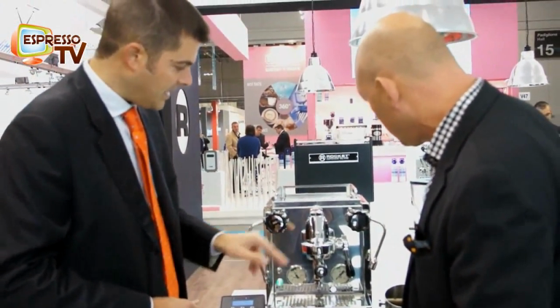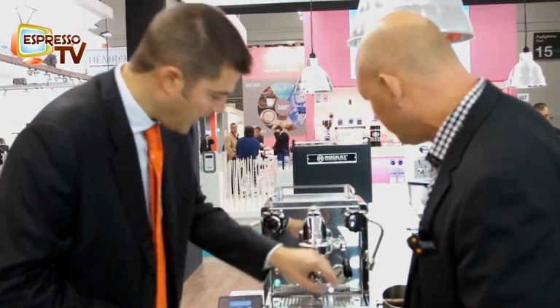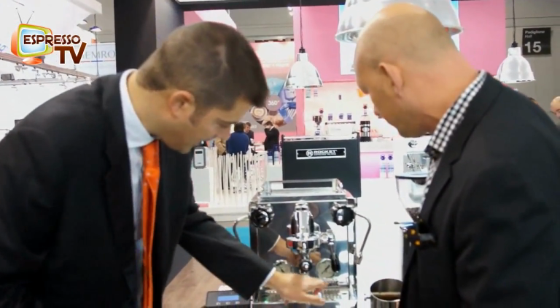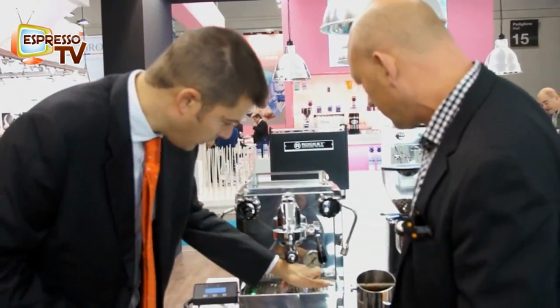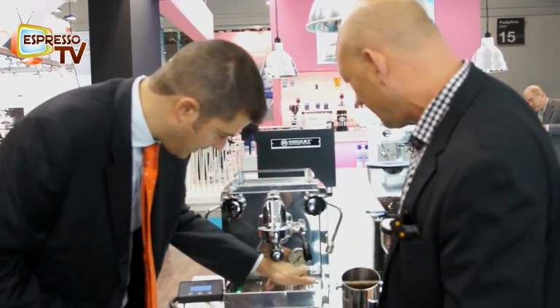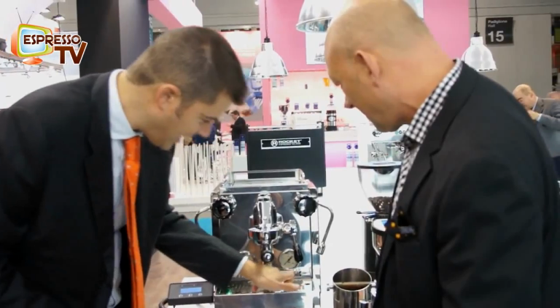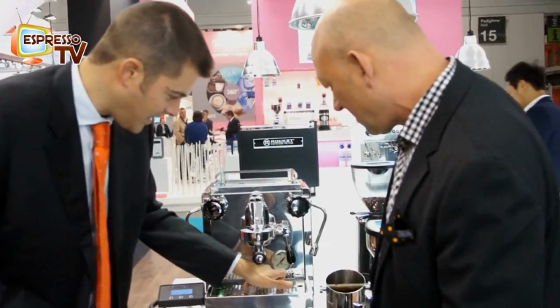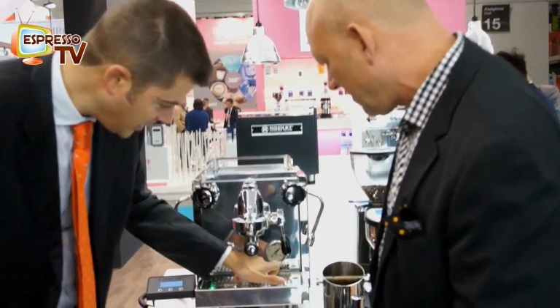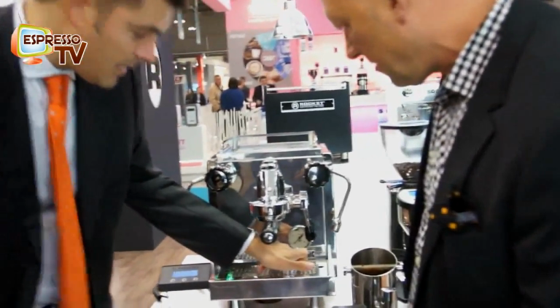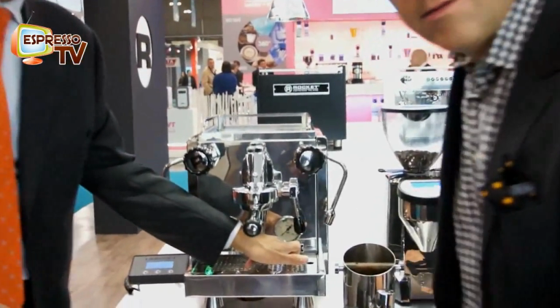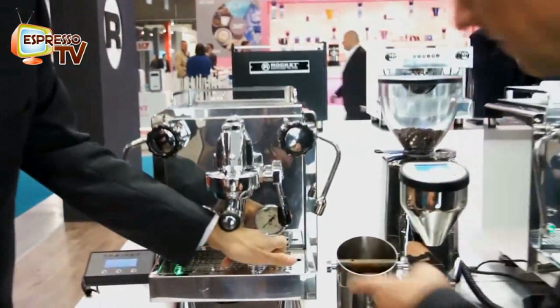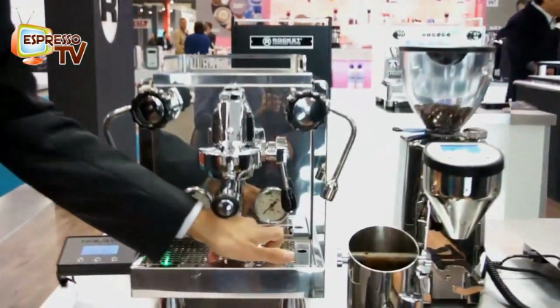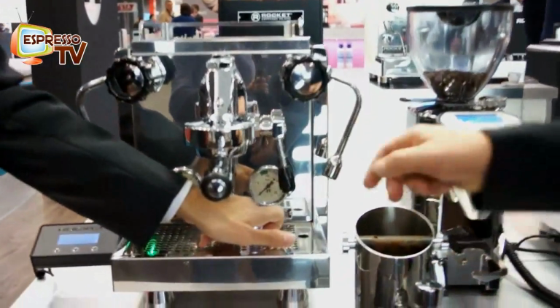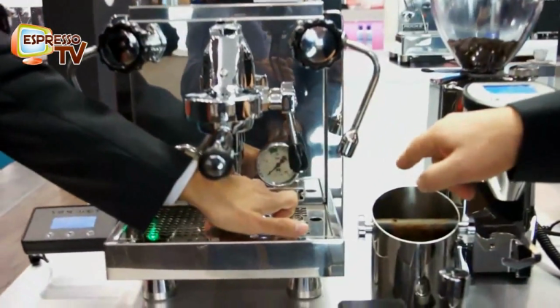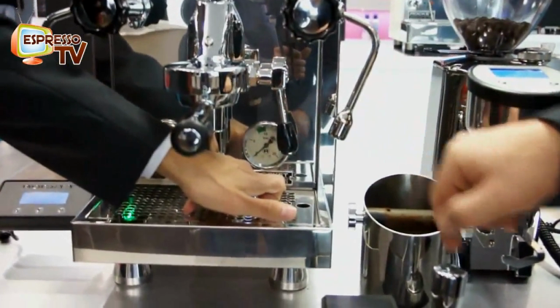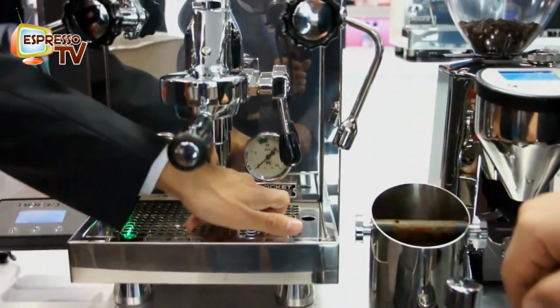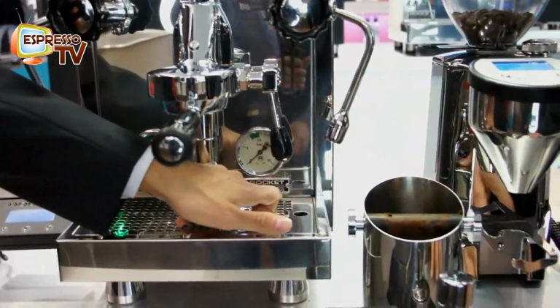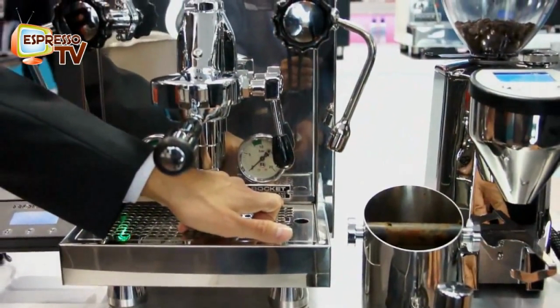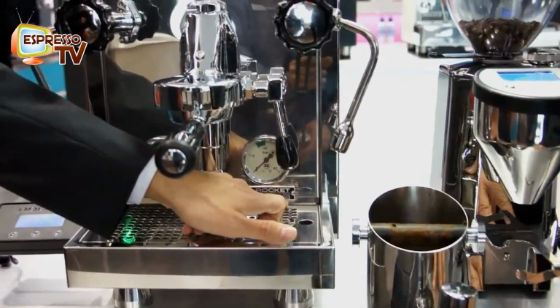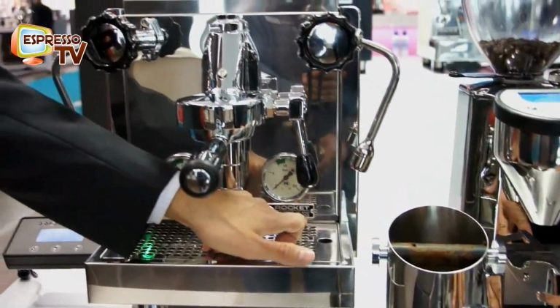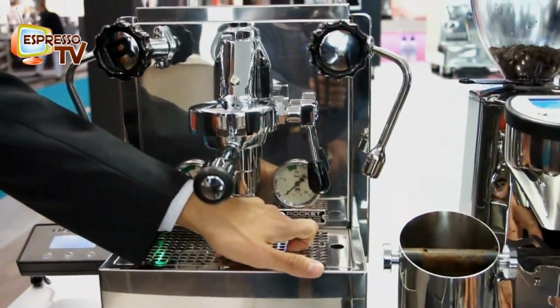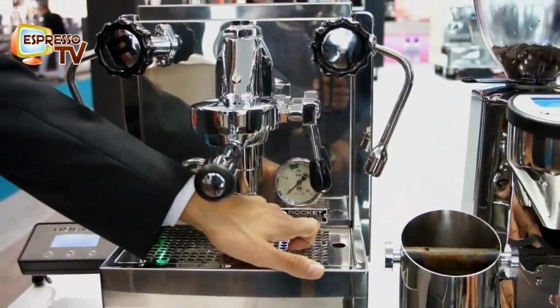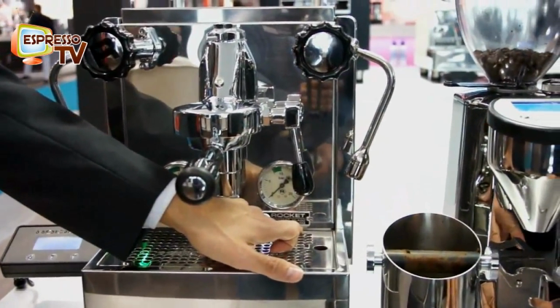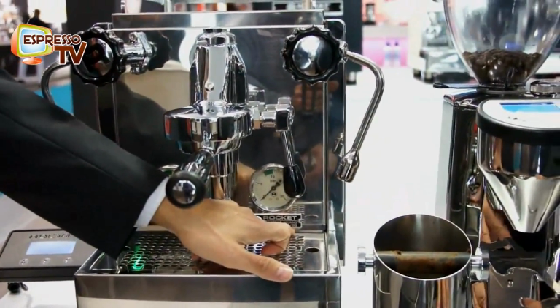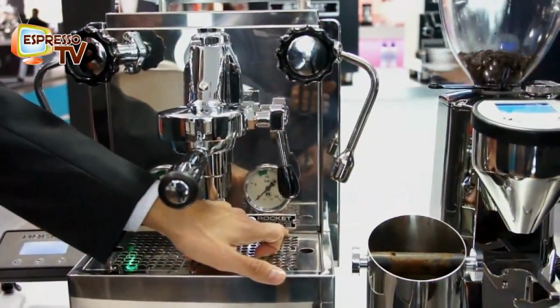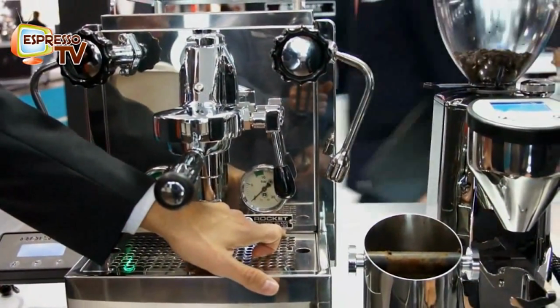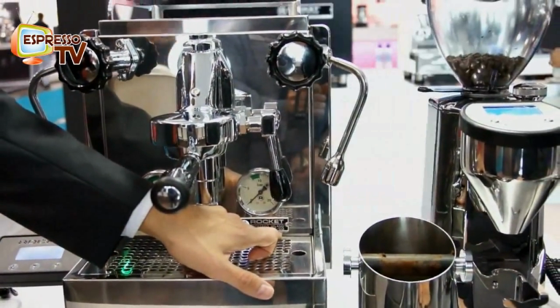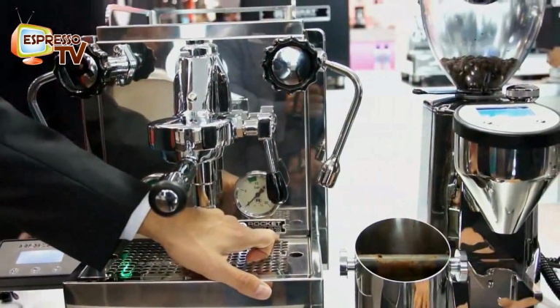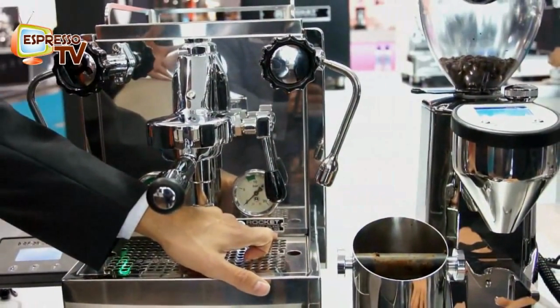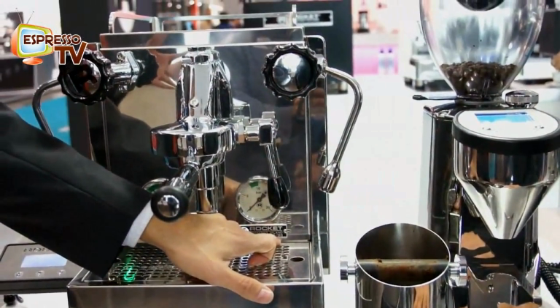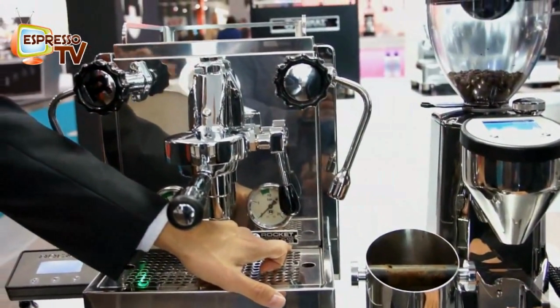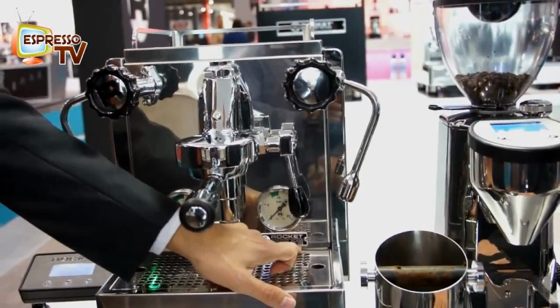Then we have, of course, another badge. It will be numbered — each machine will have a serial number that will appear on the front, because we have a limited edition production for the R60.